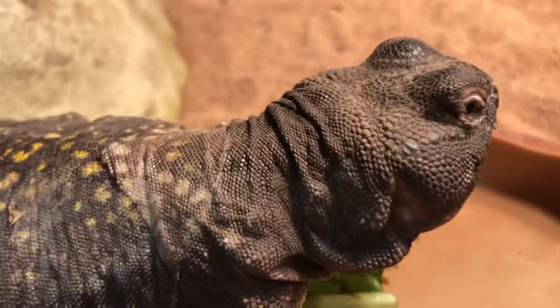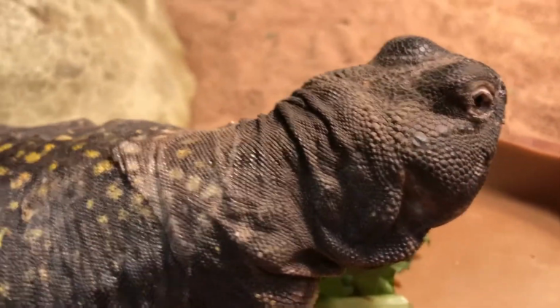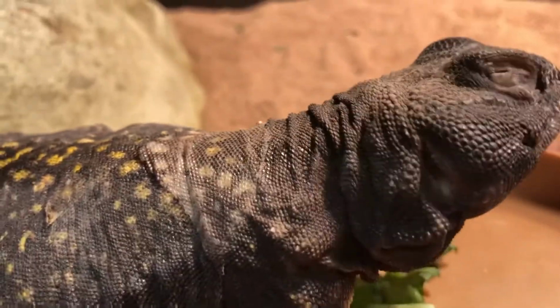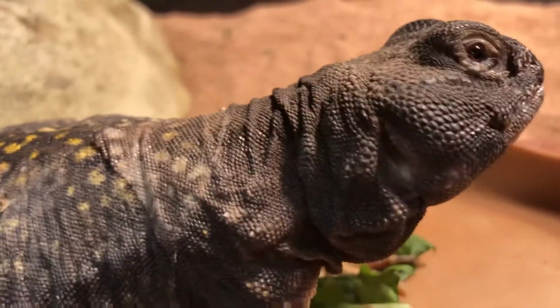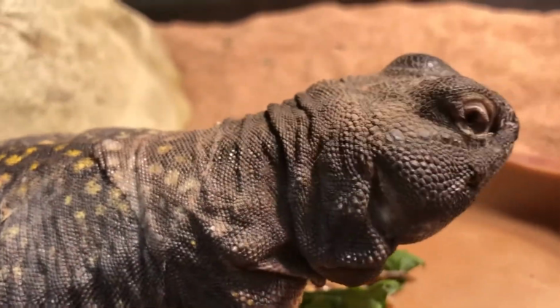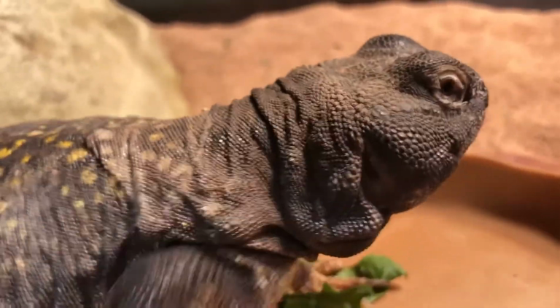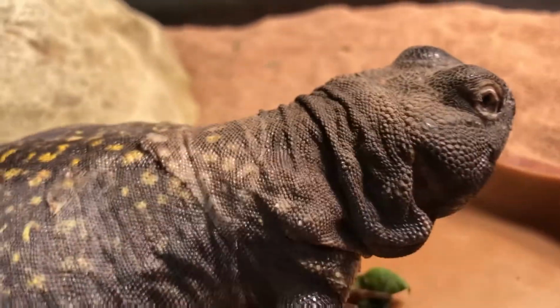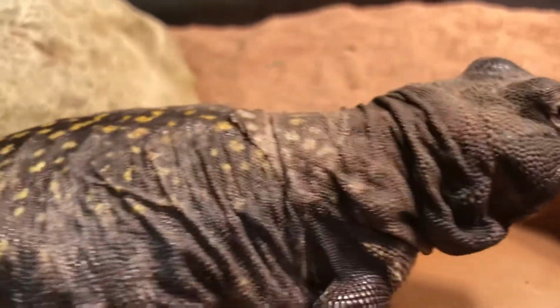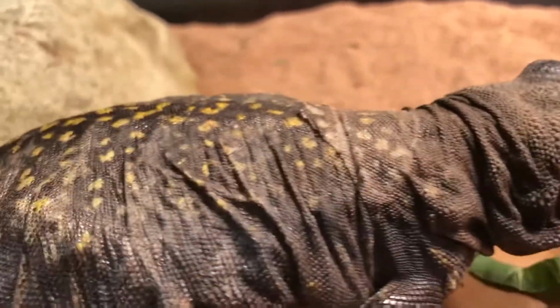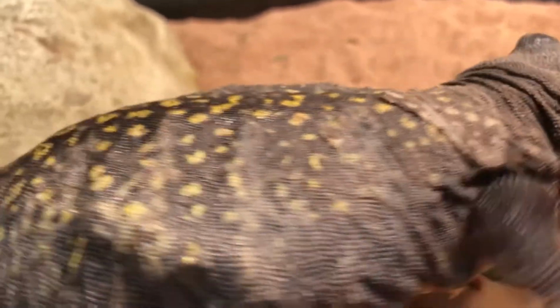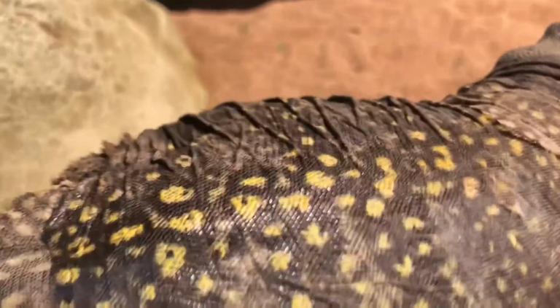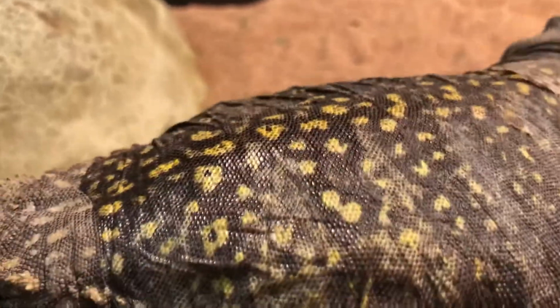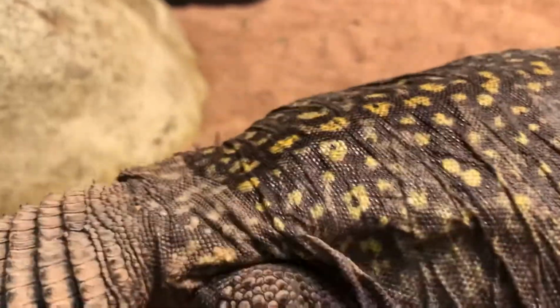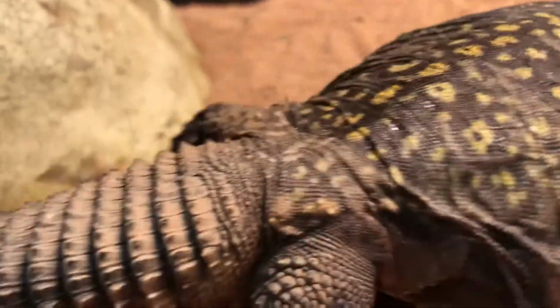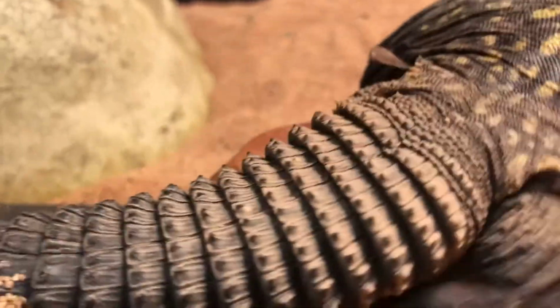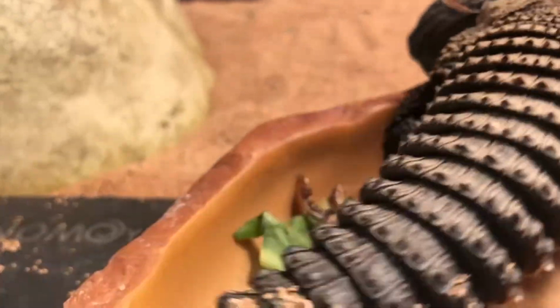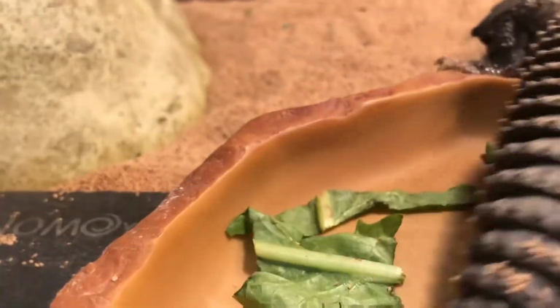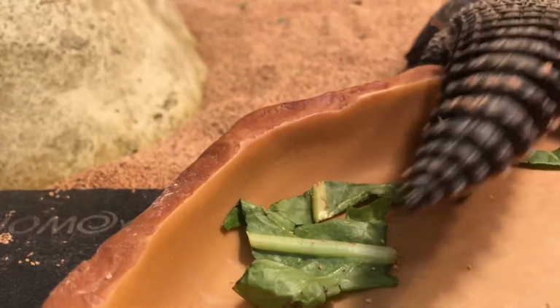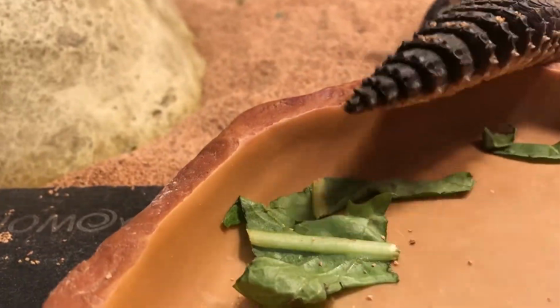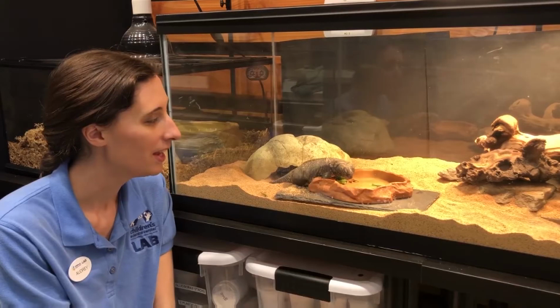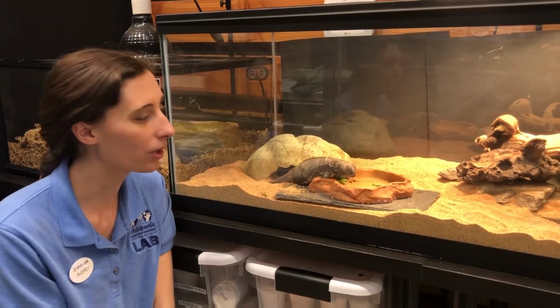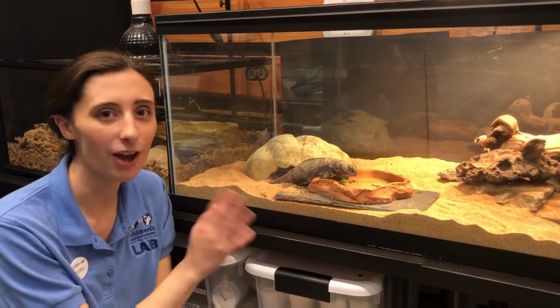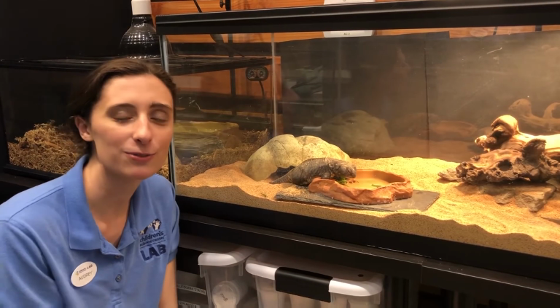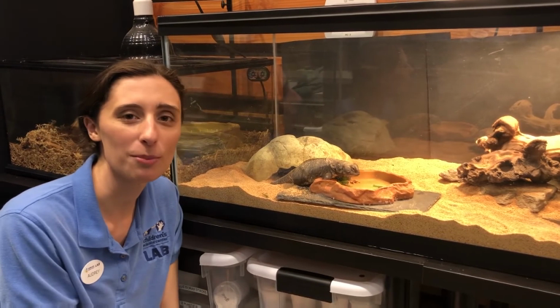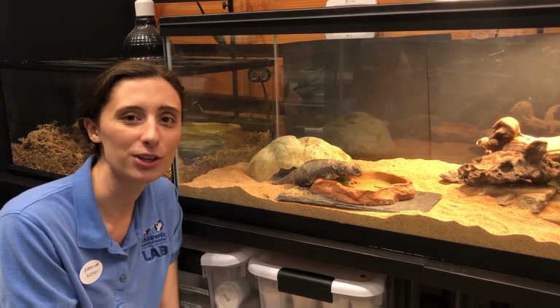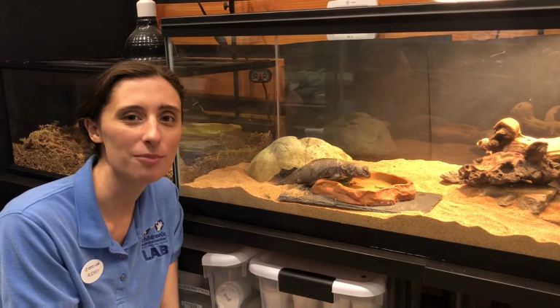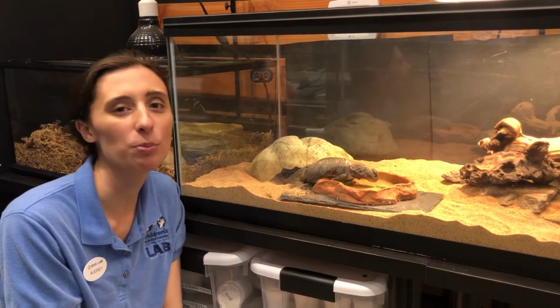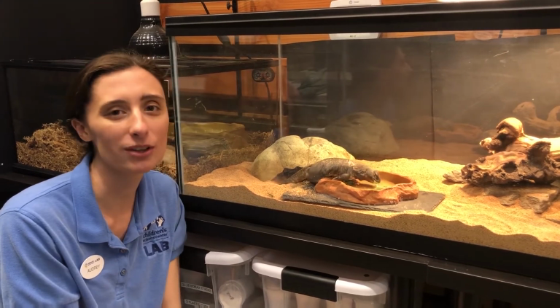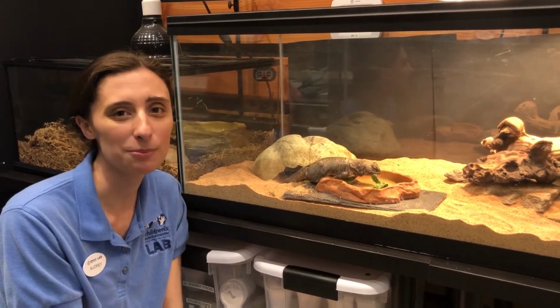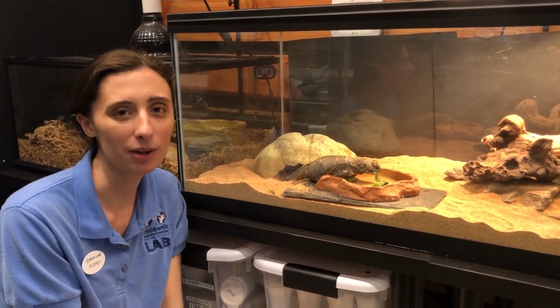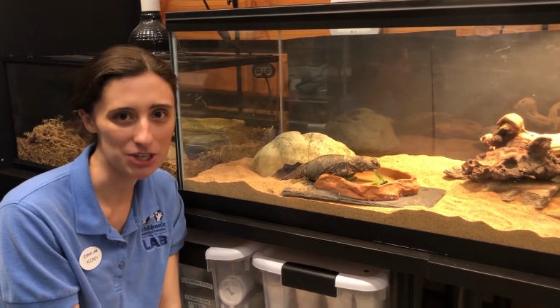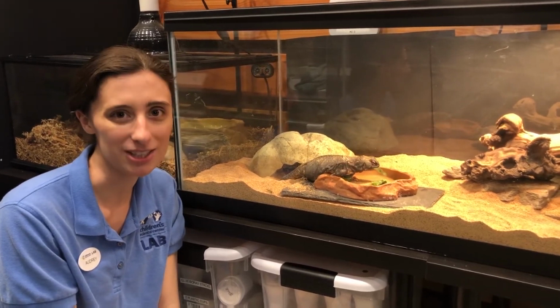Her pattern will help her camouflage when she wants to crawl in rocks or hide under things, like her little hide in the back. We're going to let Onyx finish up her lunchtime. Hope you enjoyed this Keeper Talk — we'll see you again soon. Bye-bye!